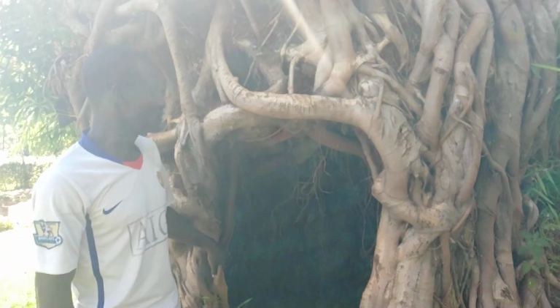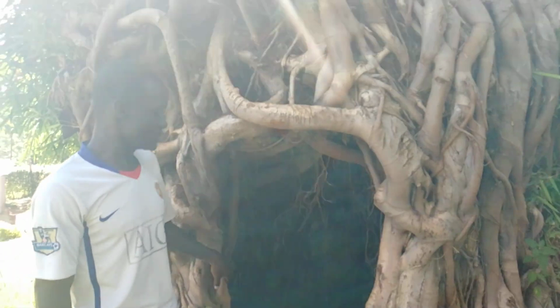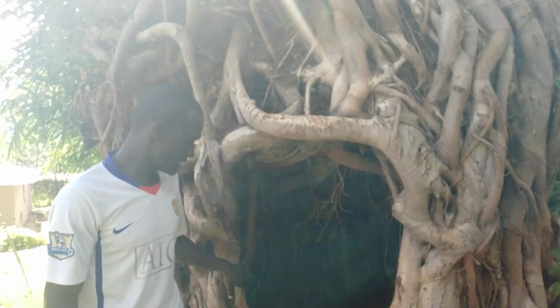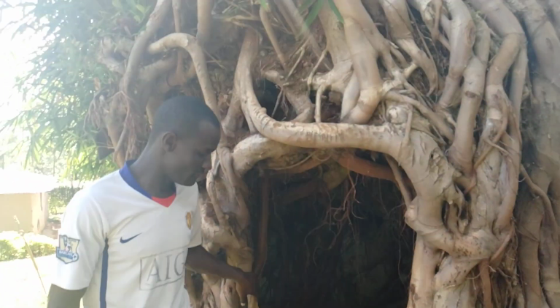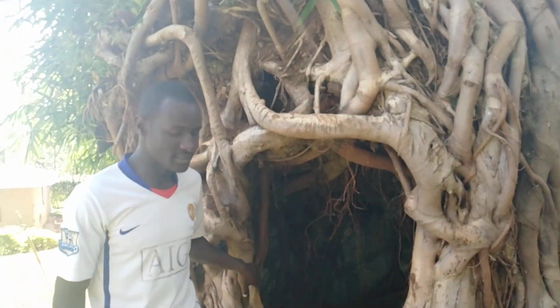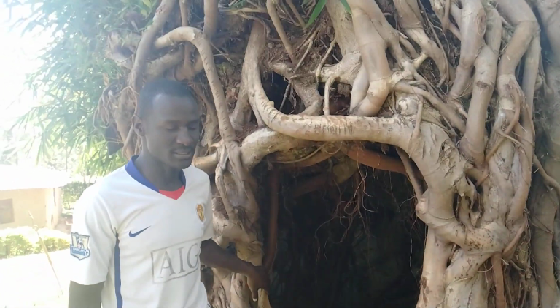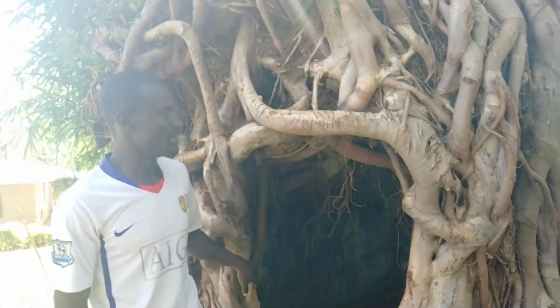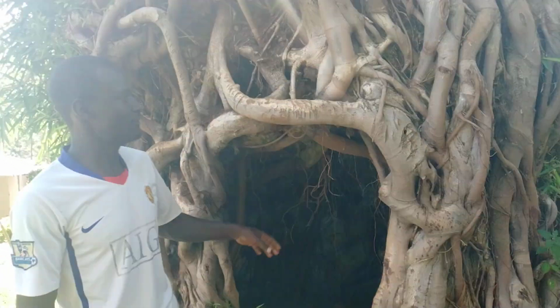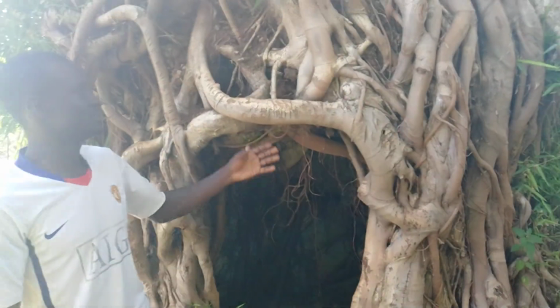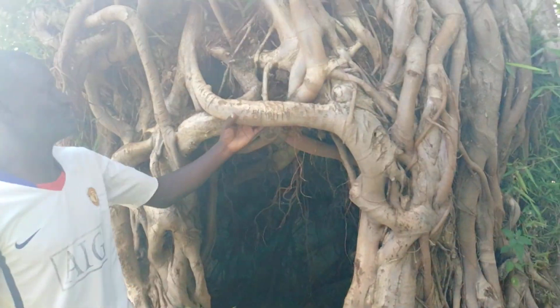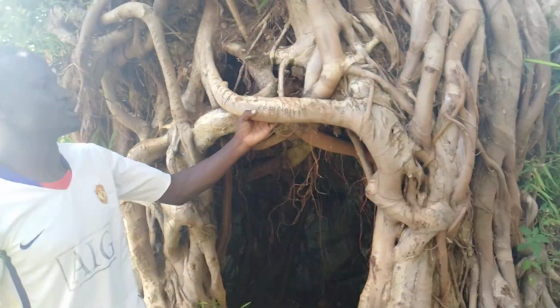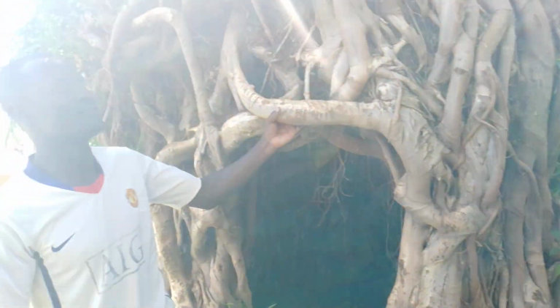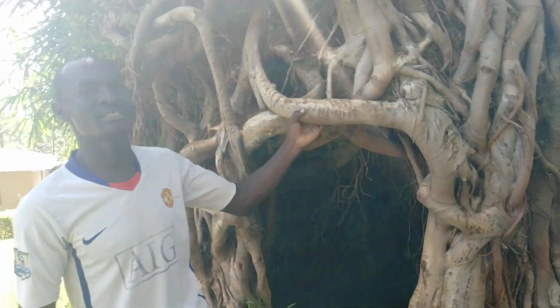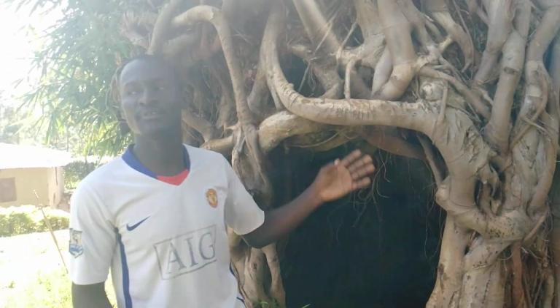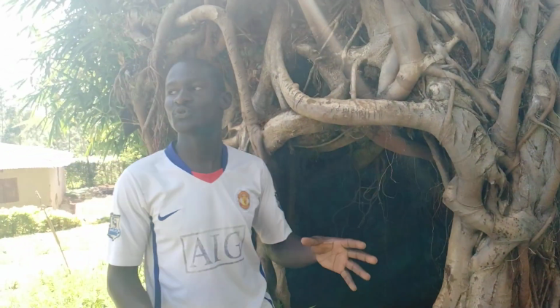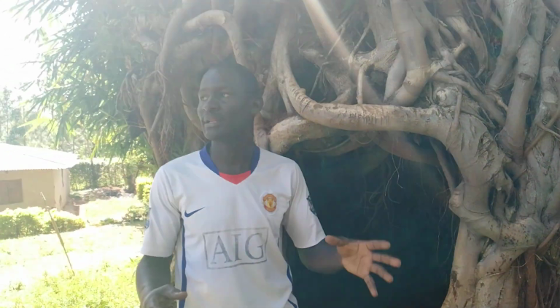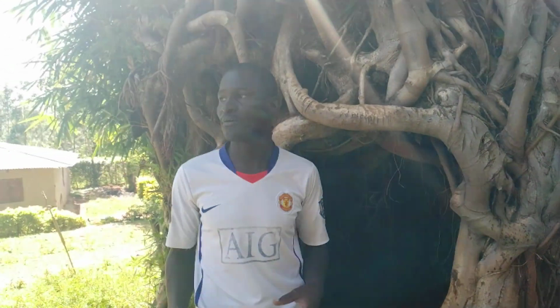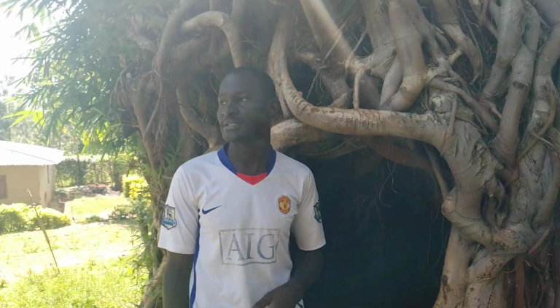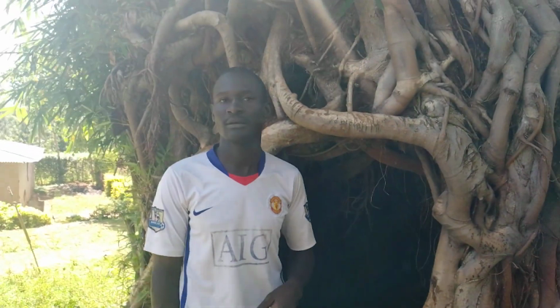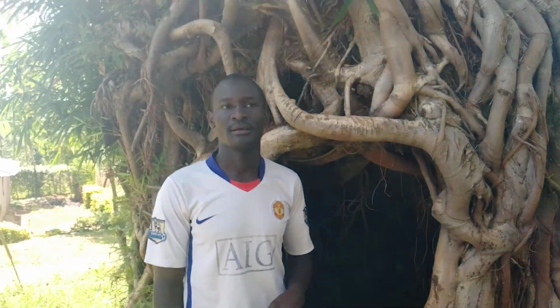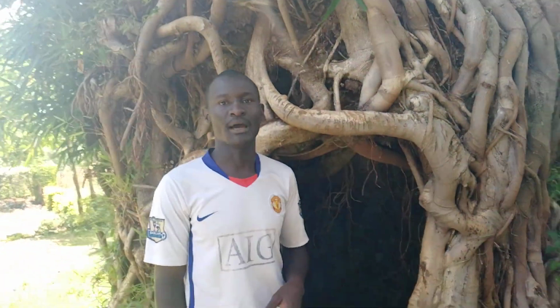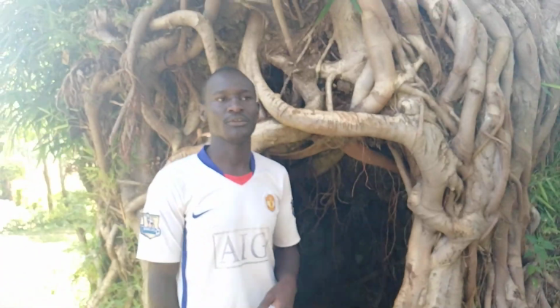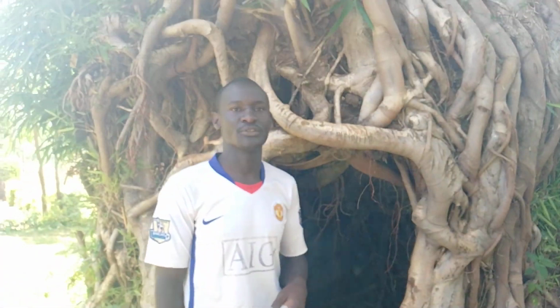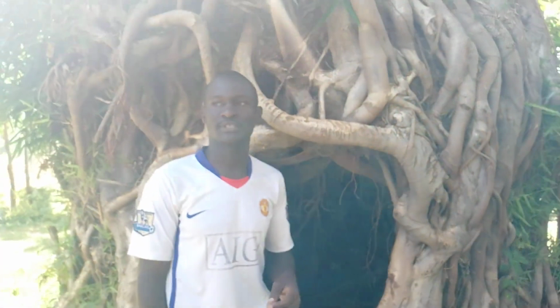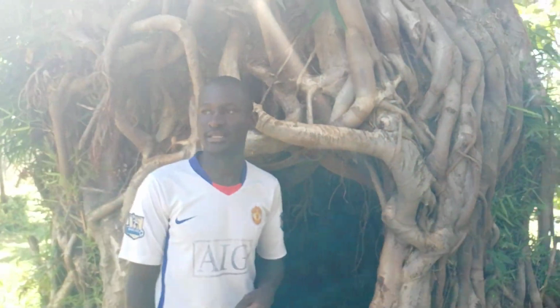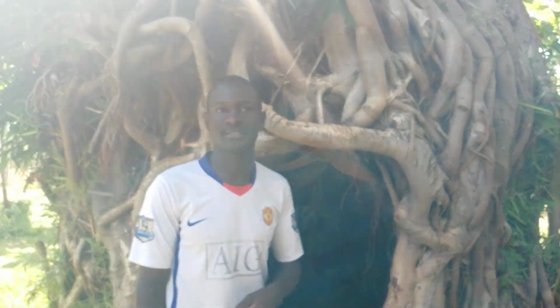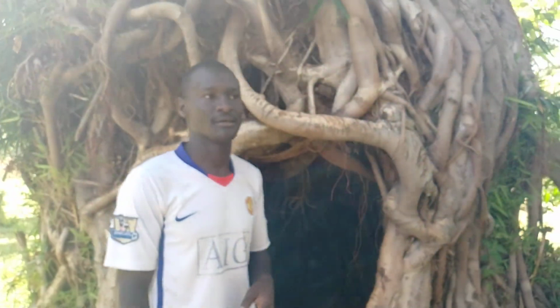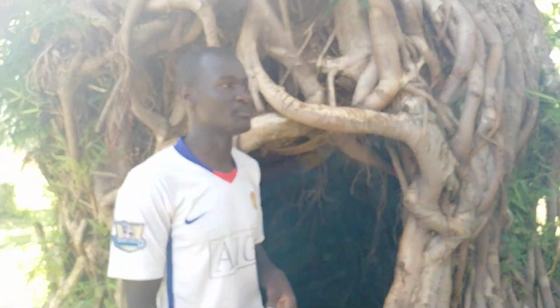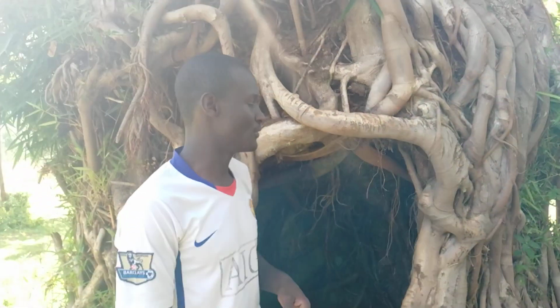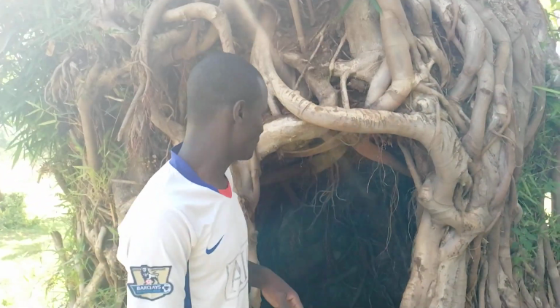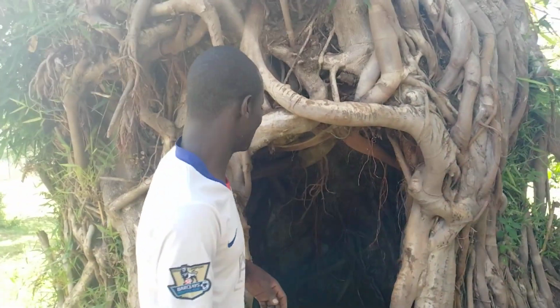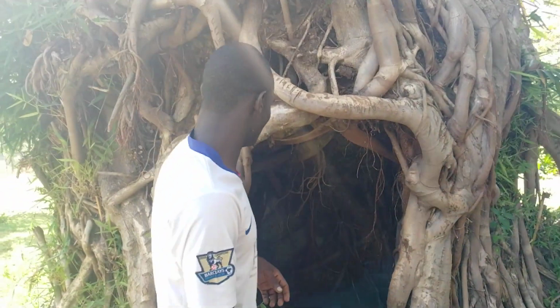This cave is believed to have served so many roles during those days — the pre-colonial days.